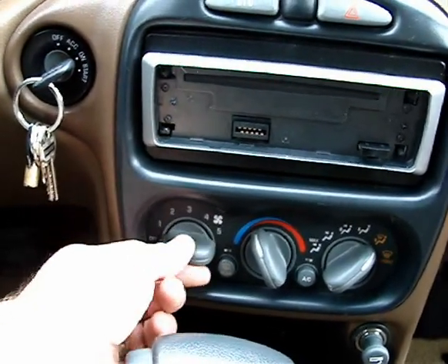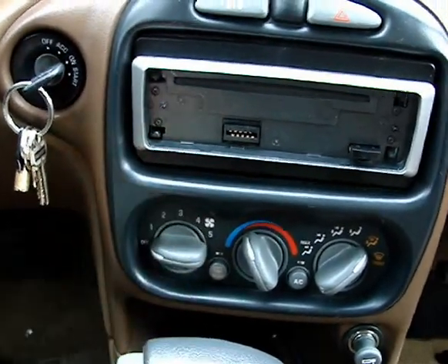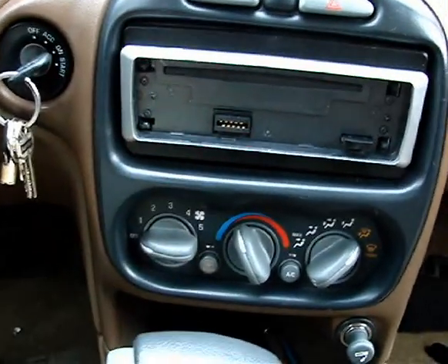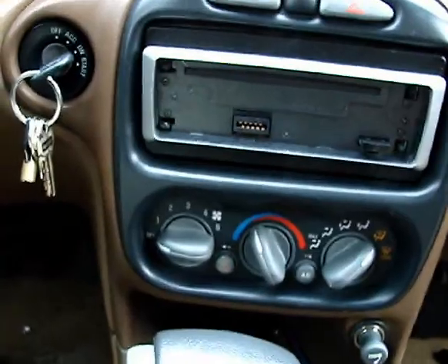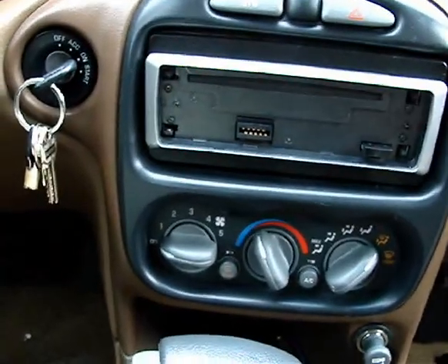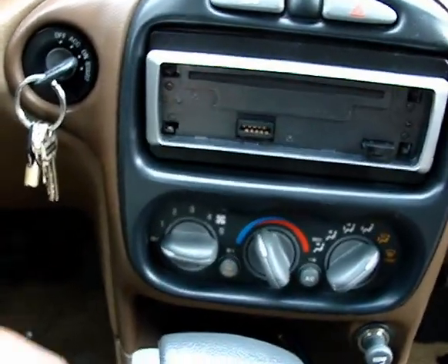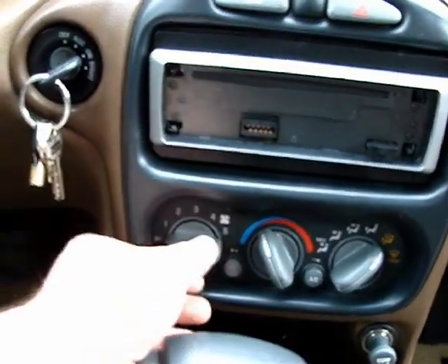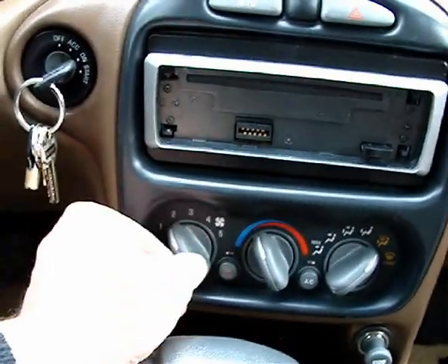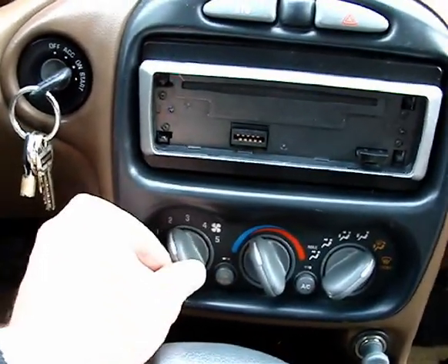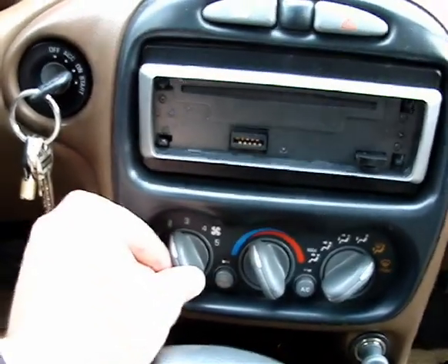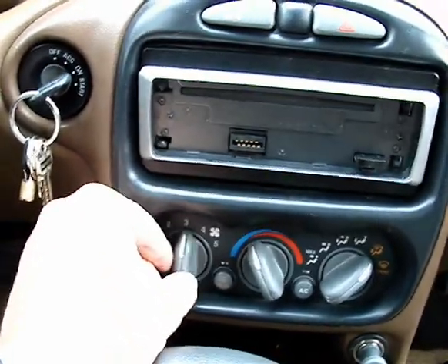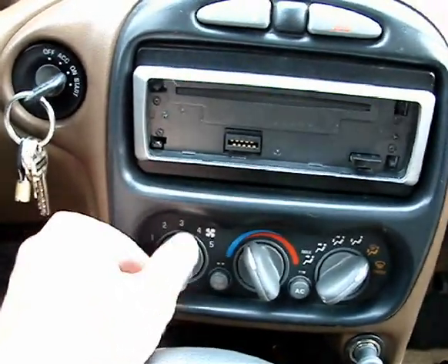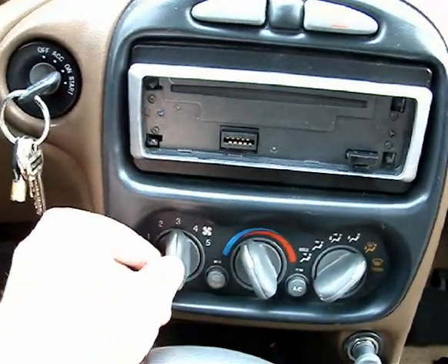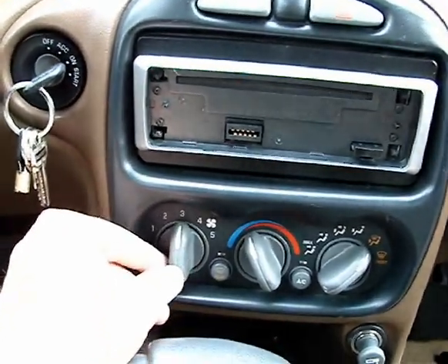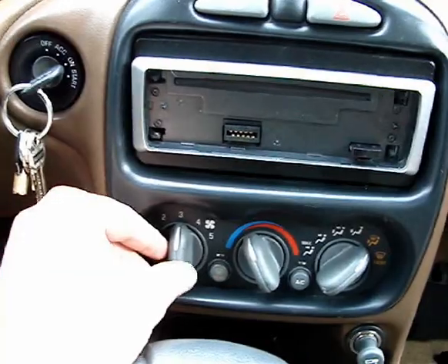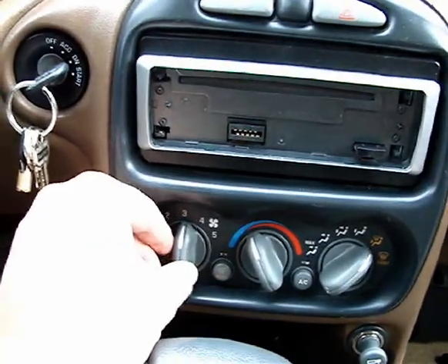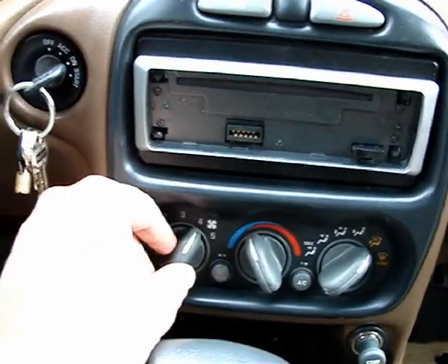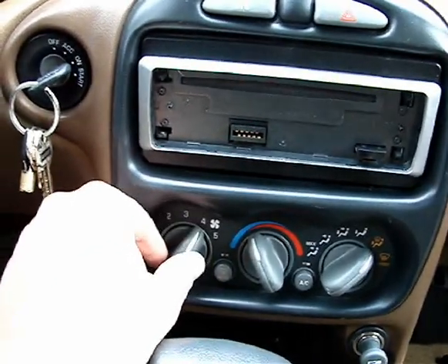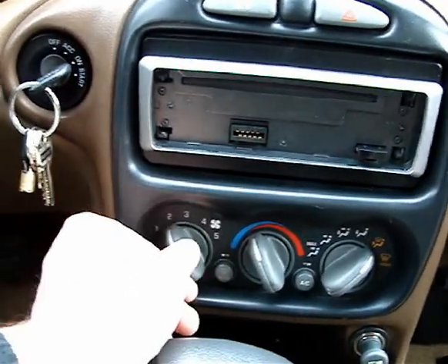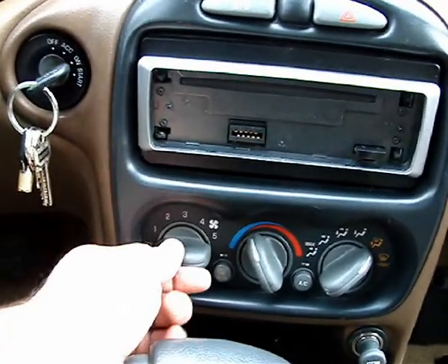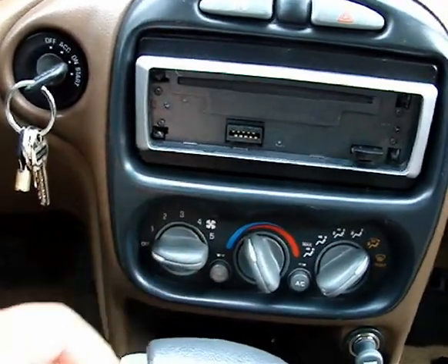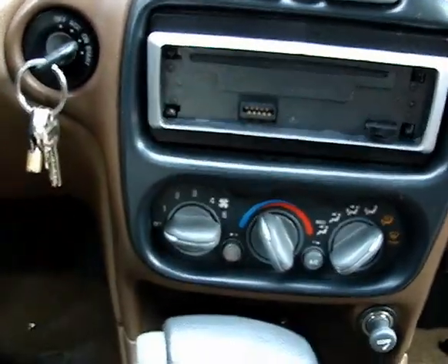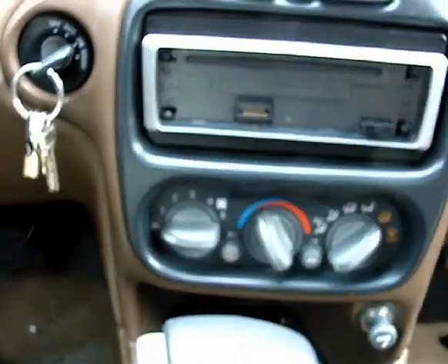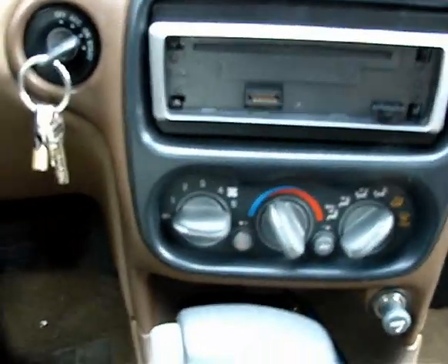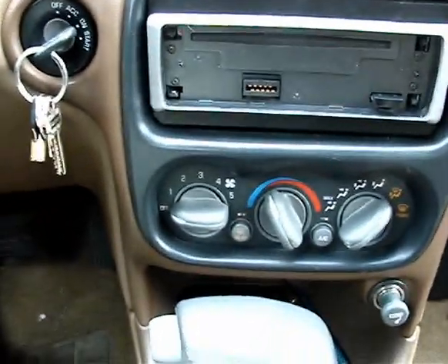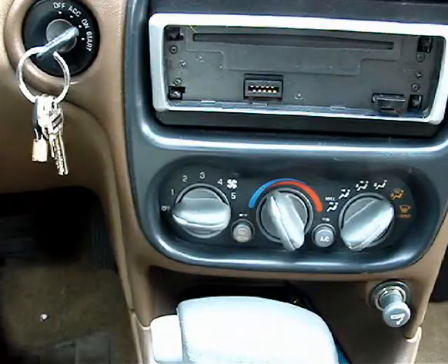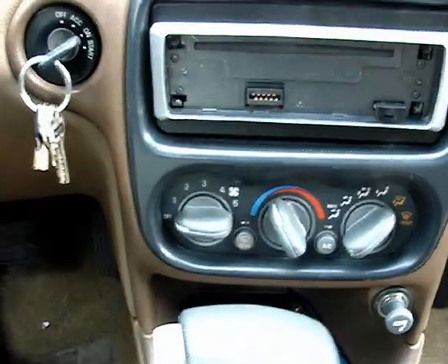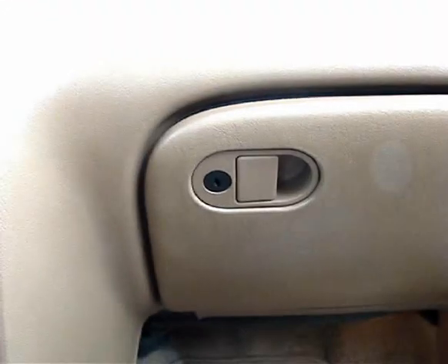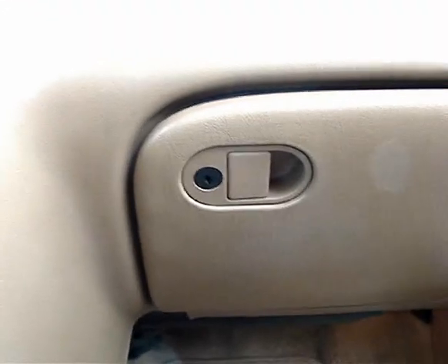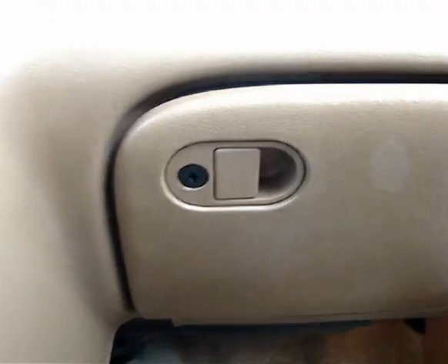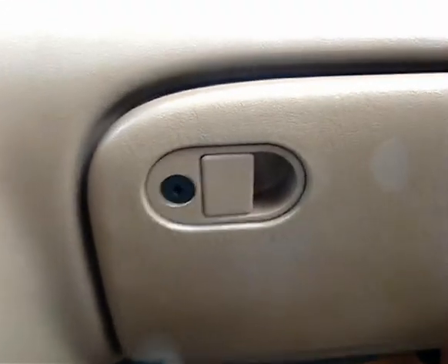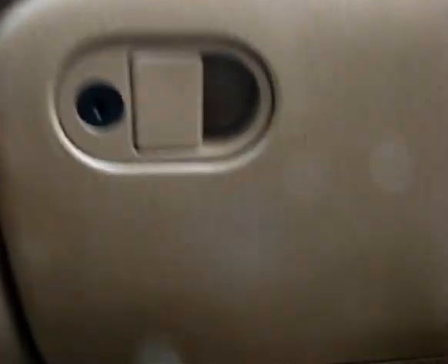So your fan only works in a couple of positions — one, two — on mine three works, but anything up to four doesn't work. I'll show you how to fix it. Okay, here's where your glove box is. Unfortunately you have to get in under here.